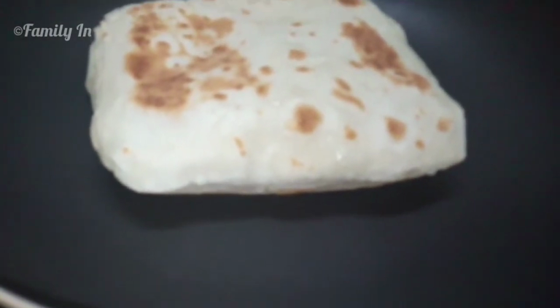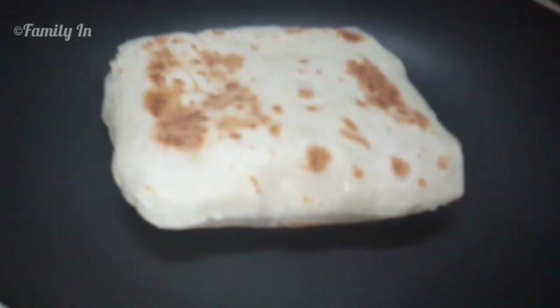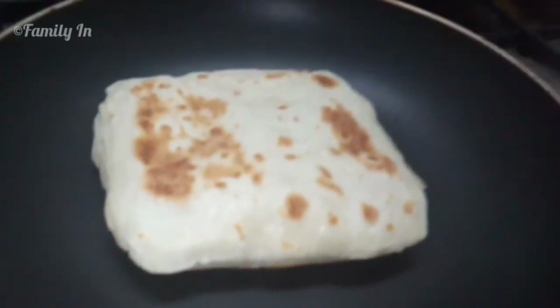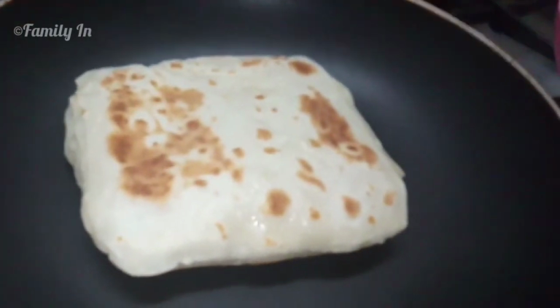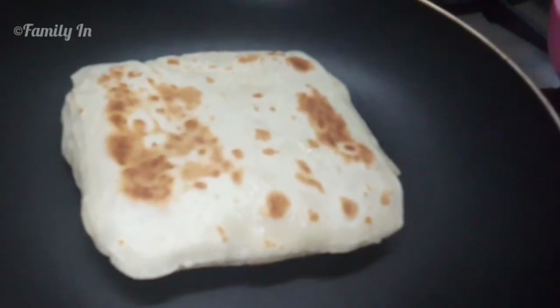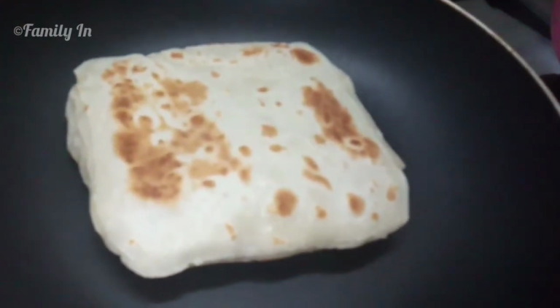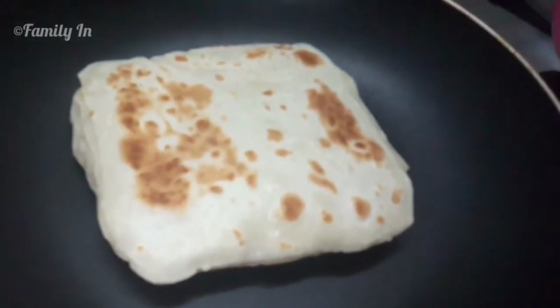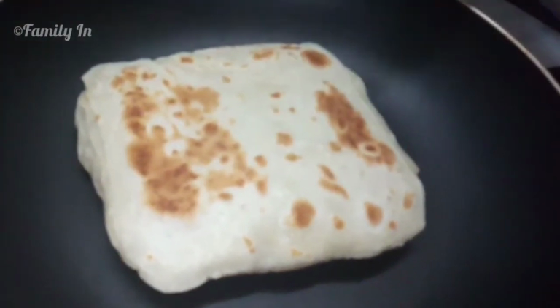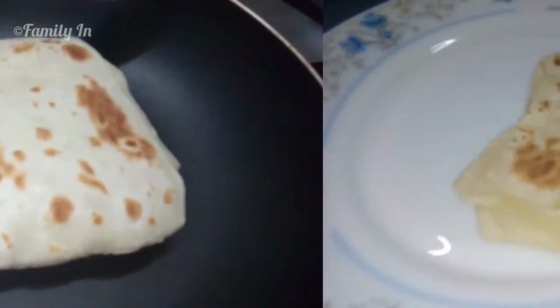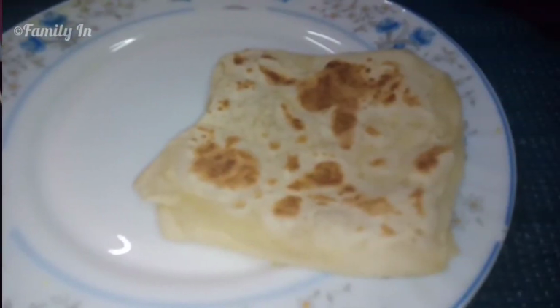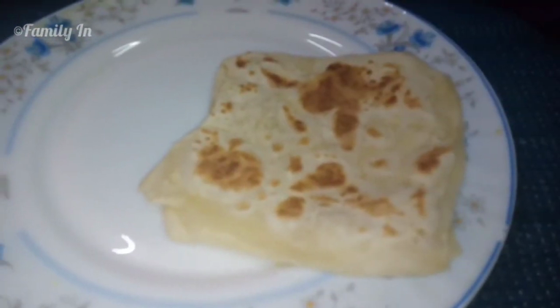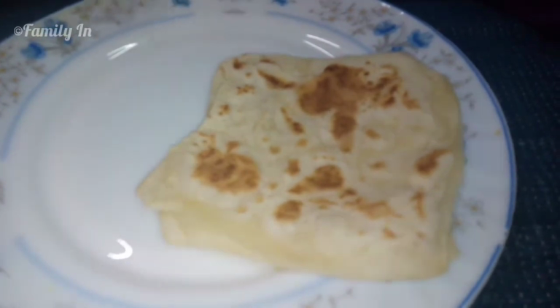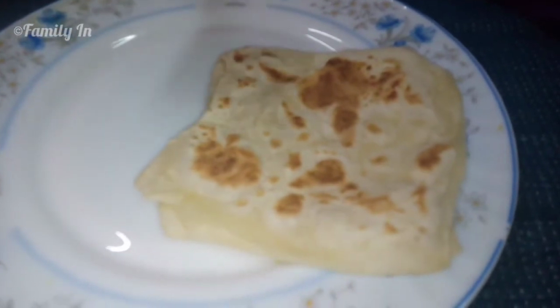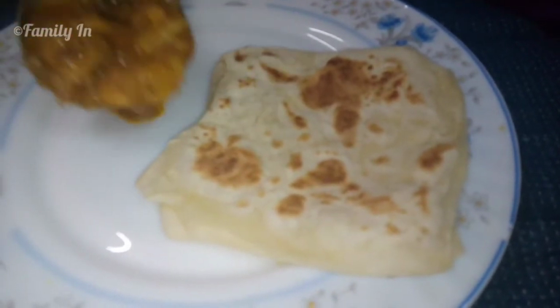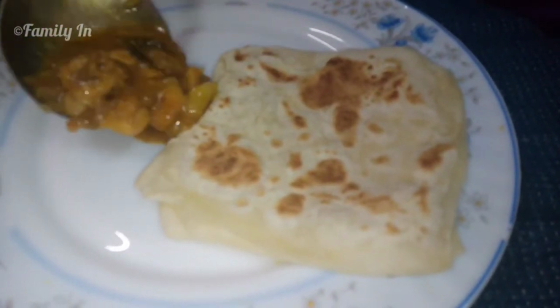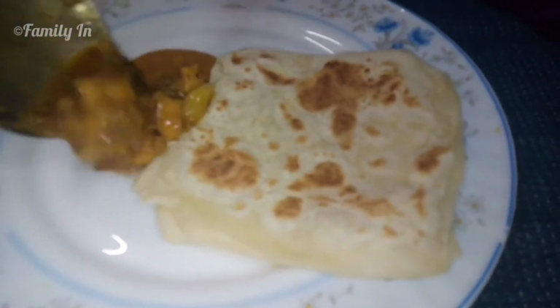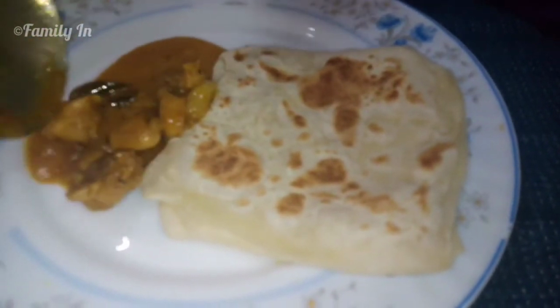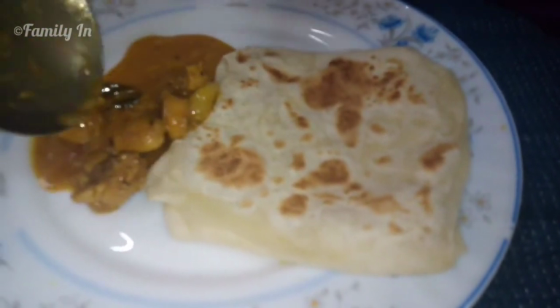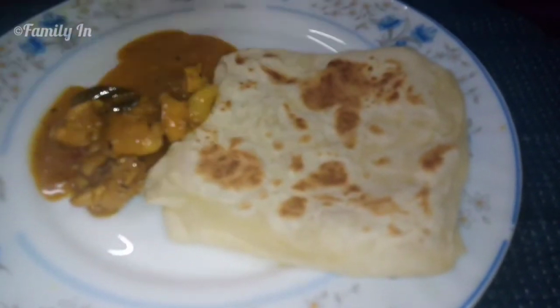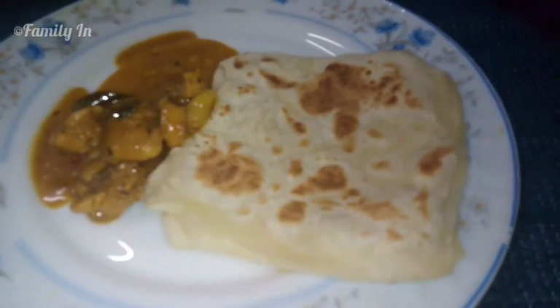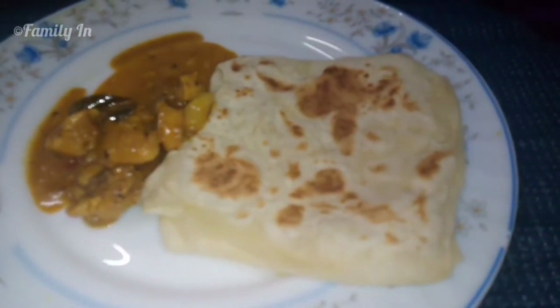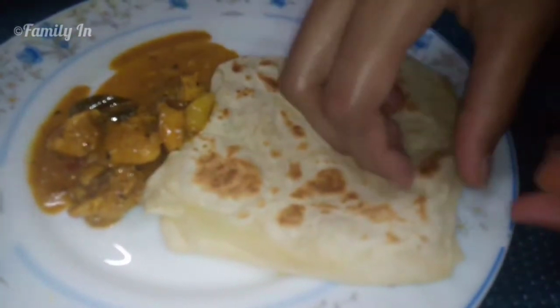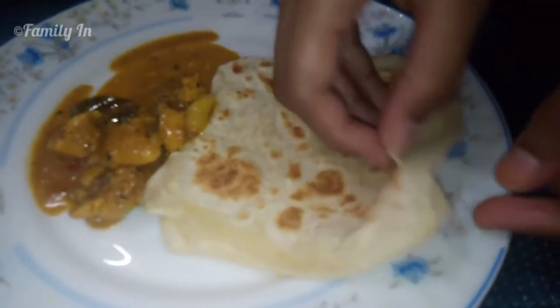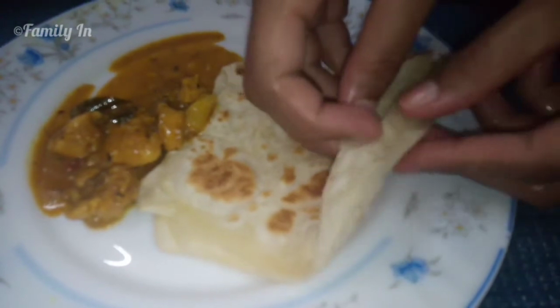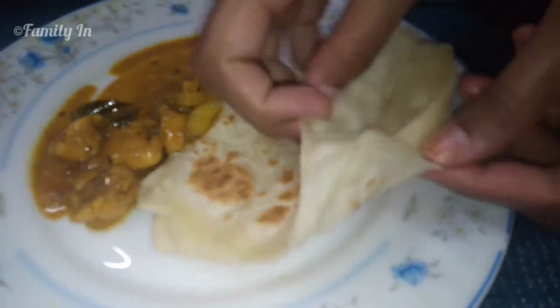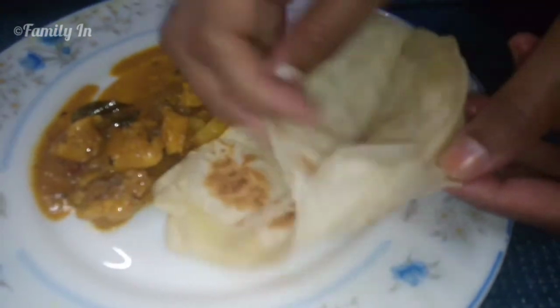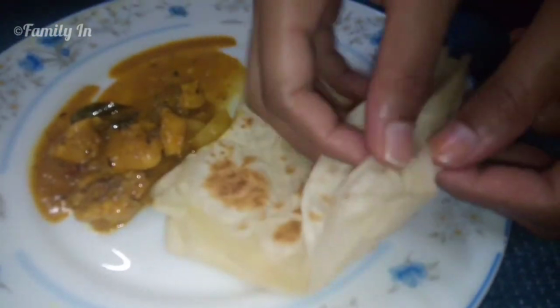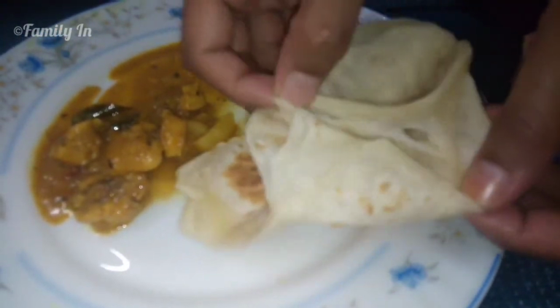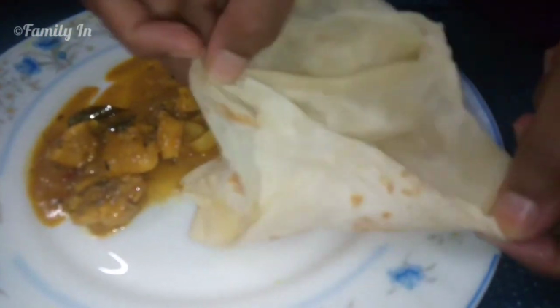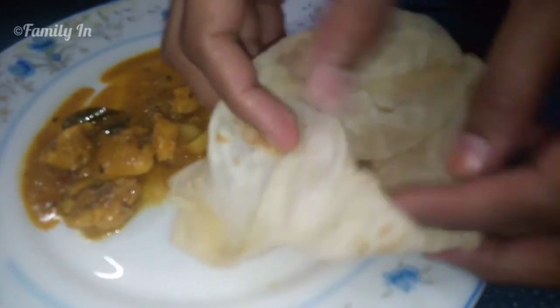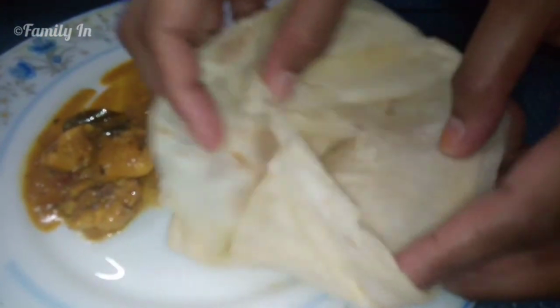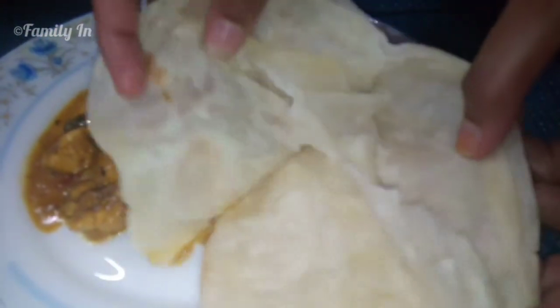Add 2 to 3 square parotas. We will add chicken to the onion. It will be a good taste.